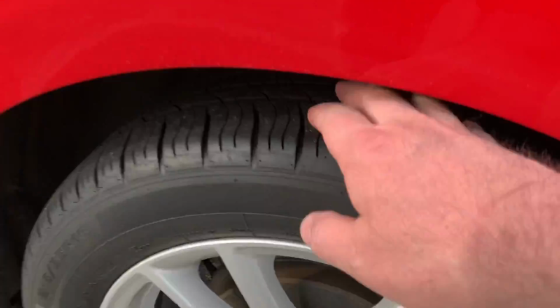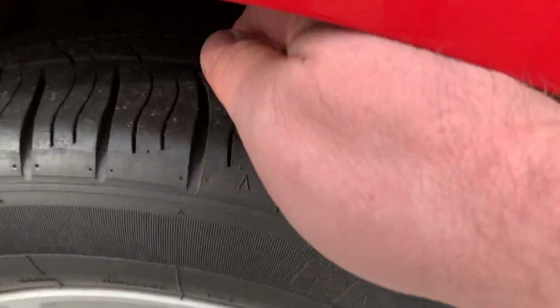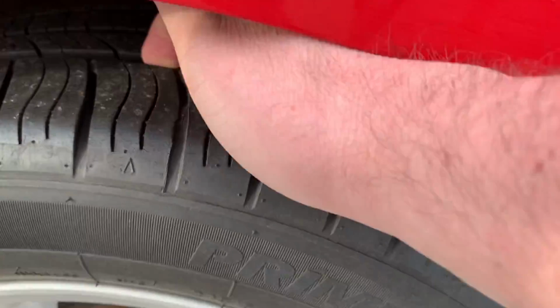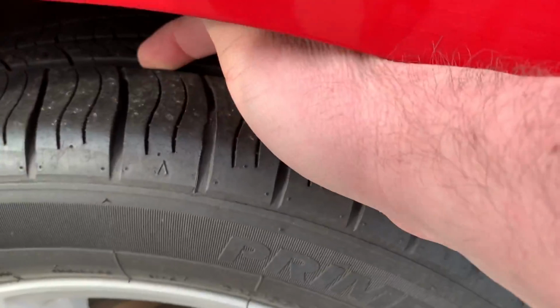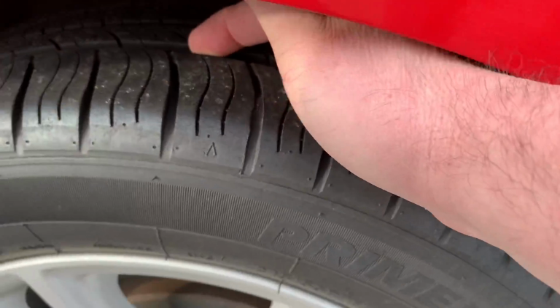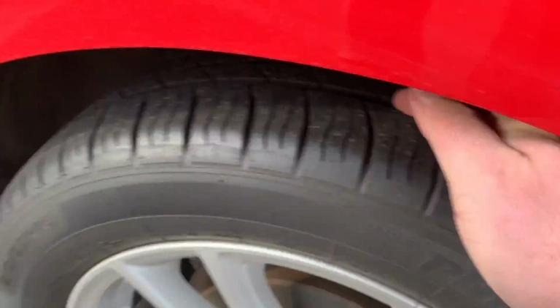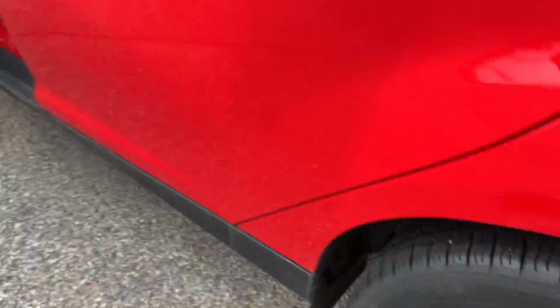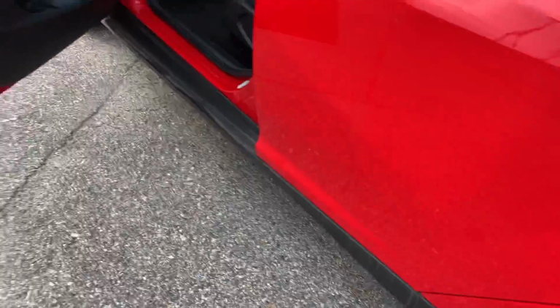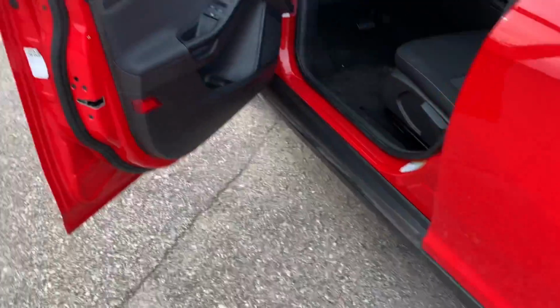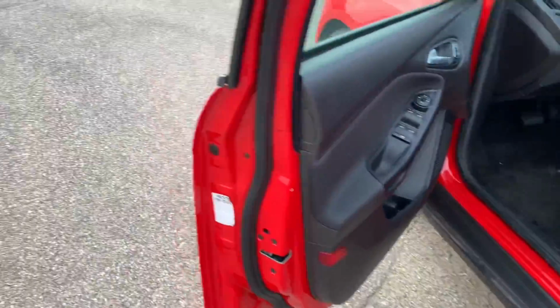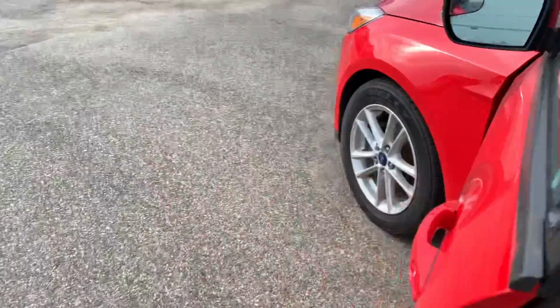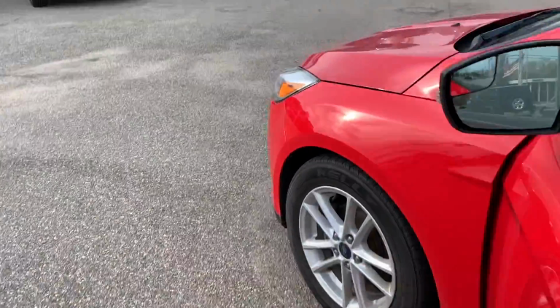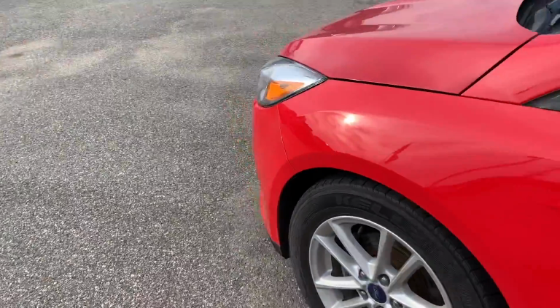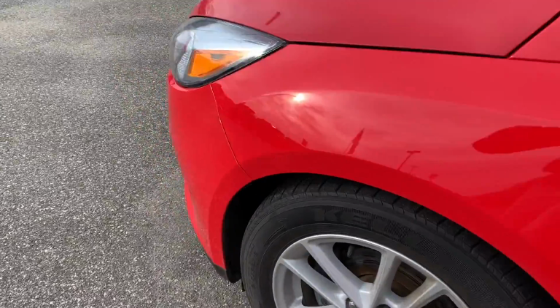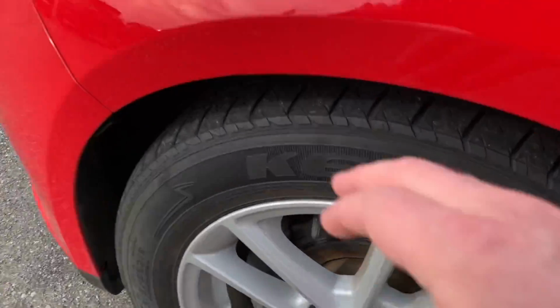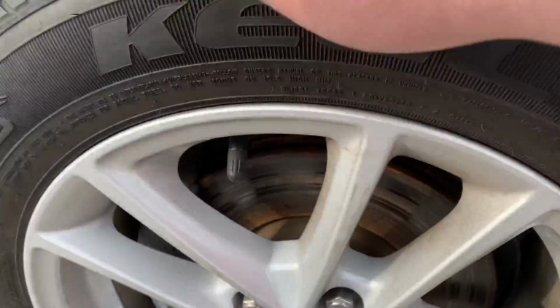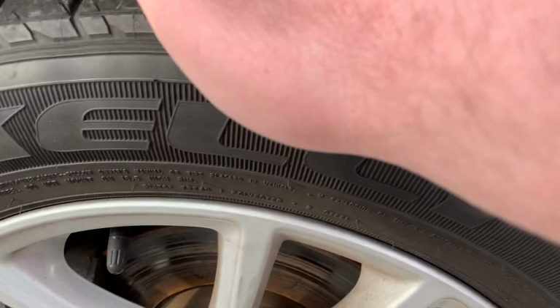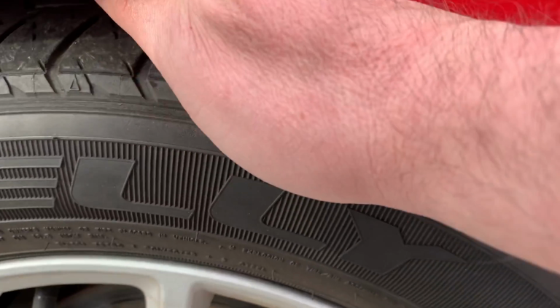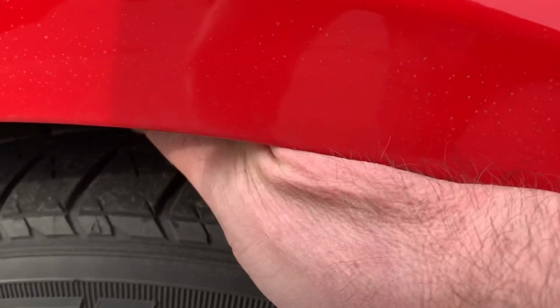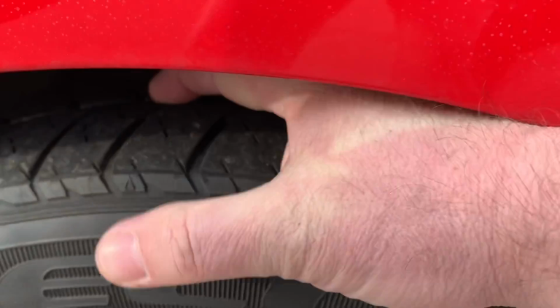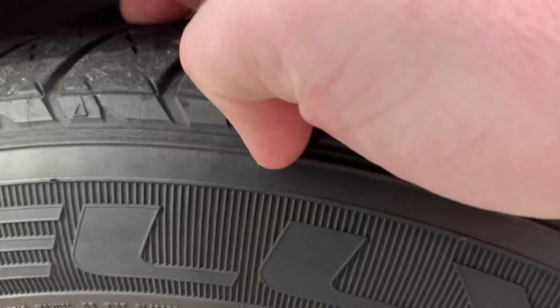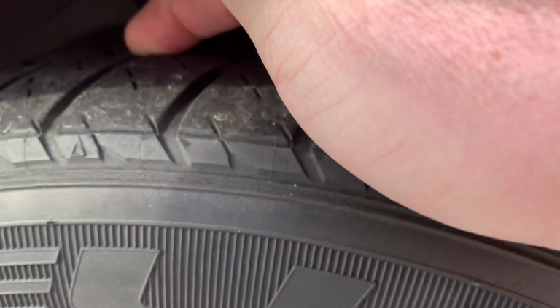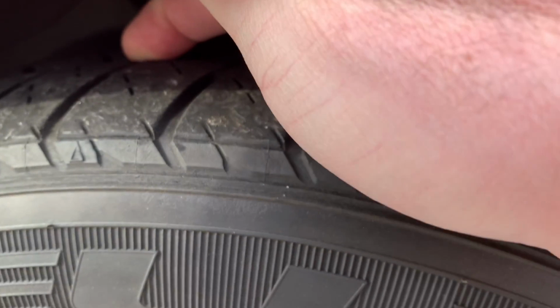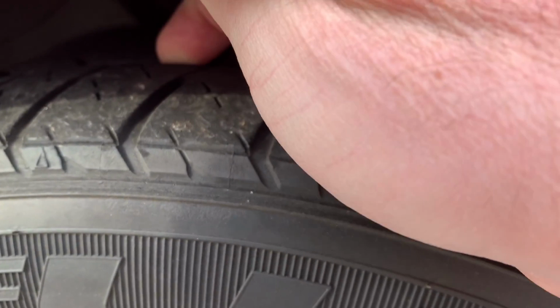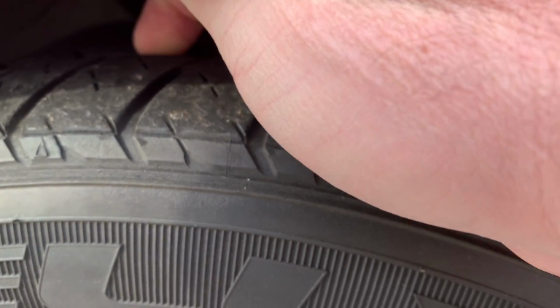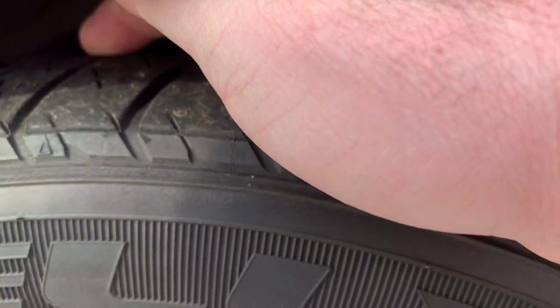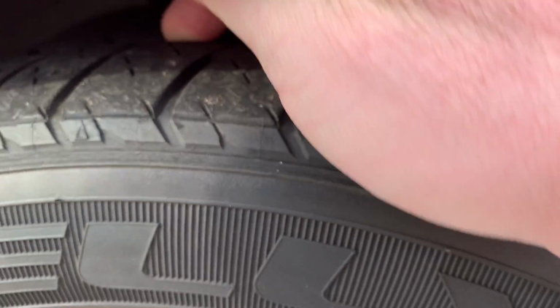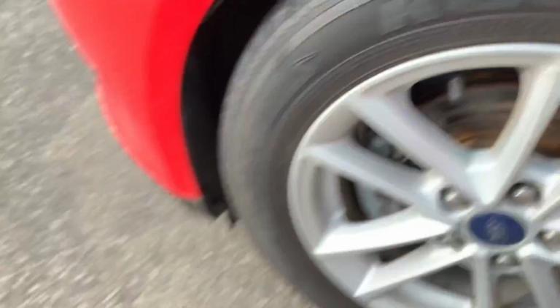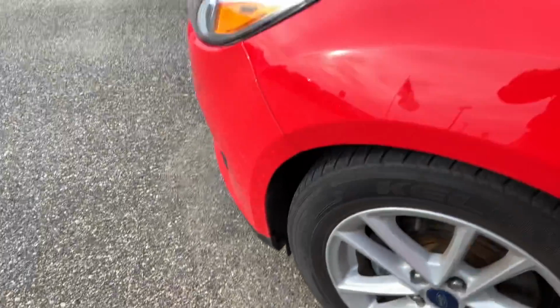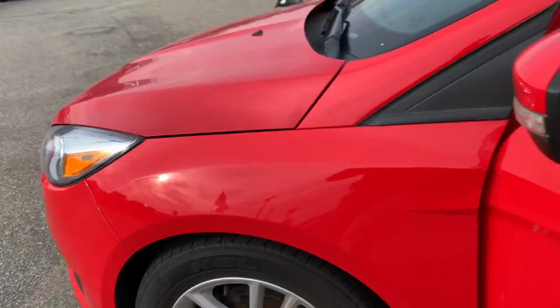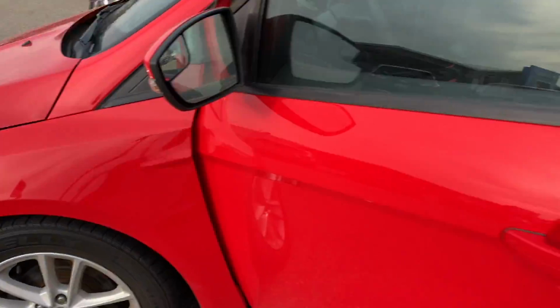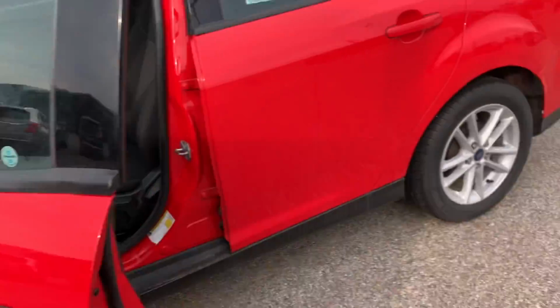Back tires — same situation here. Good tires in the back, not as deep tread as the rear but not as worn as the front either. The tires should be good.